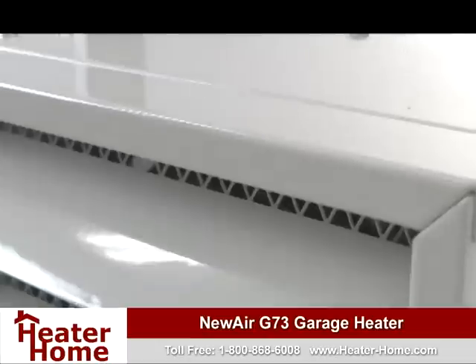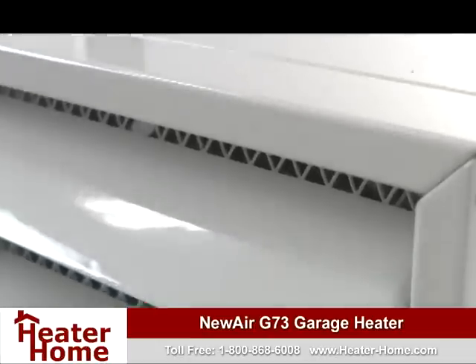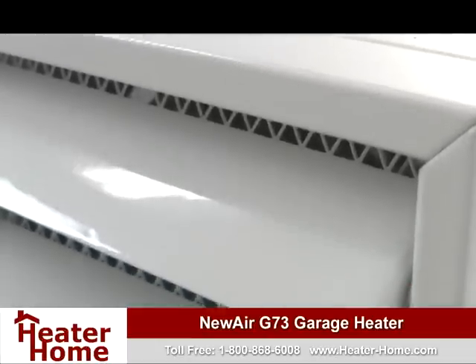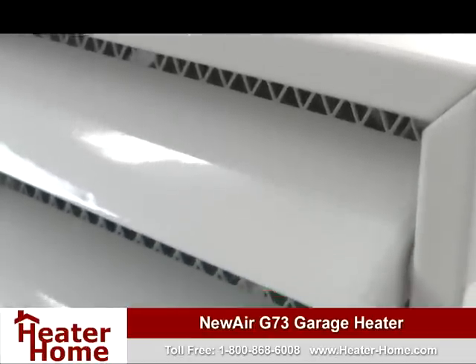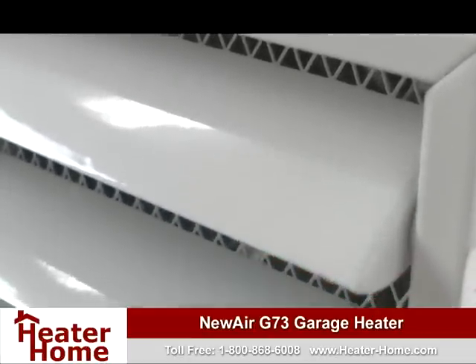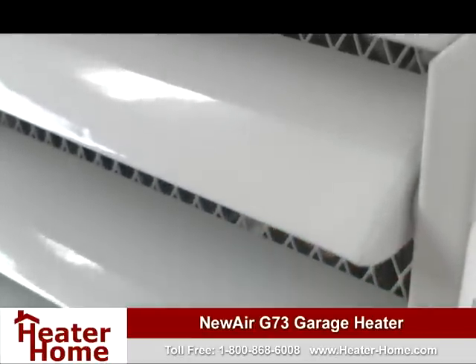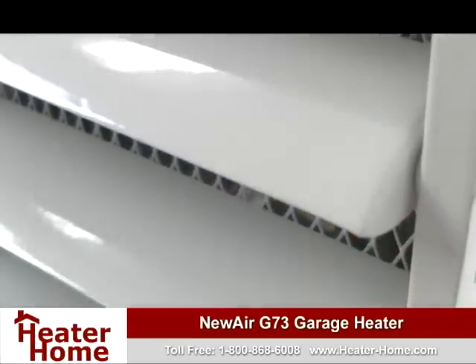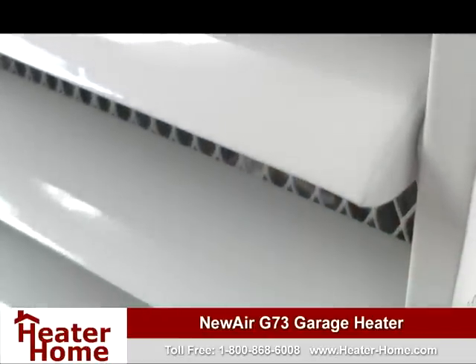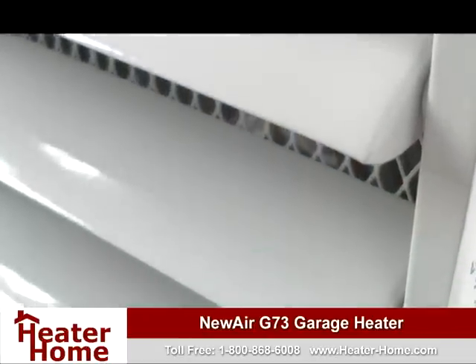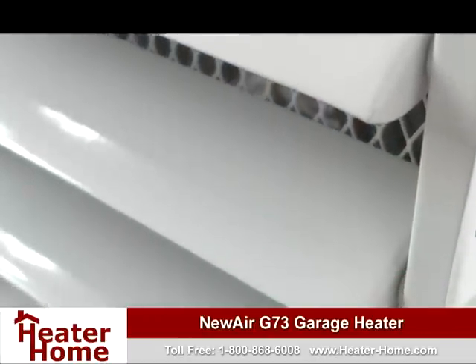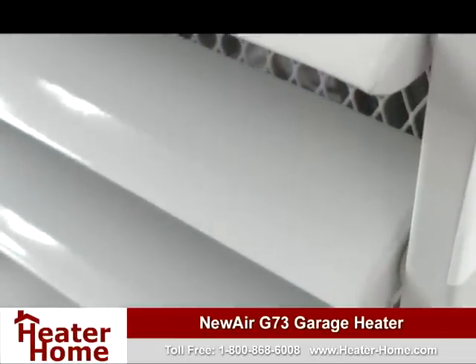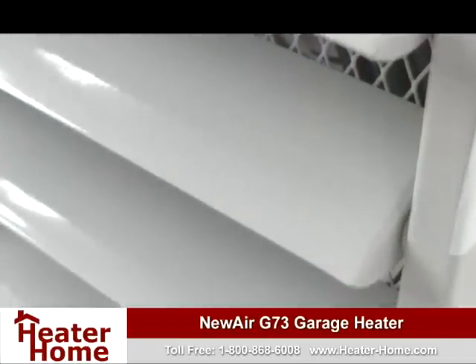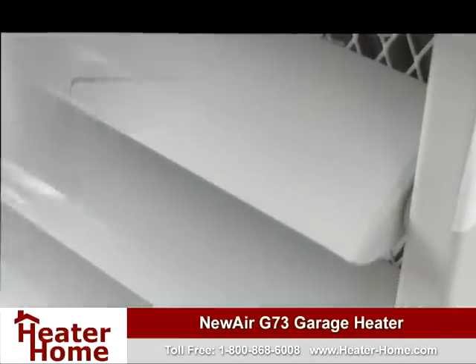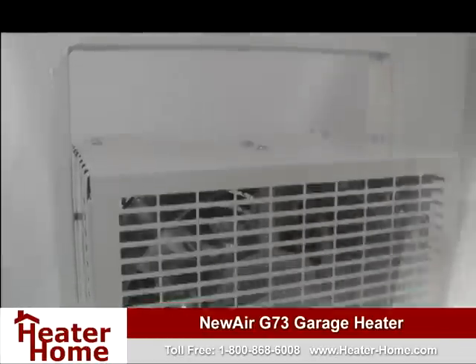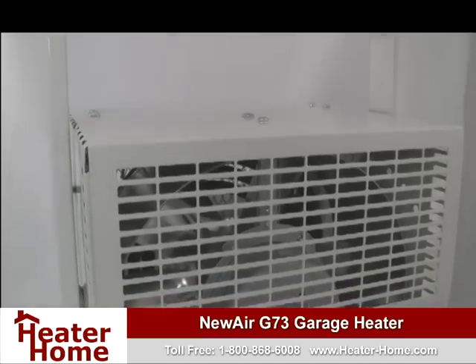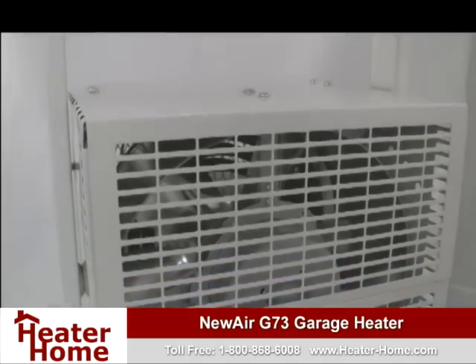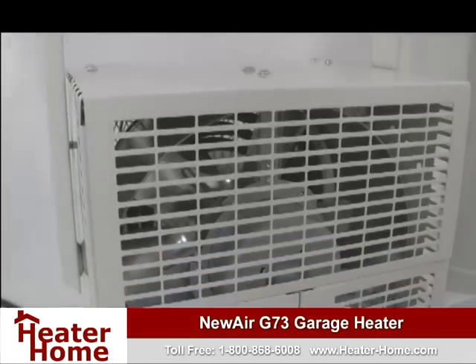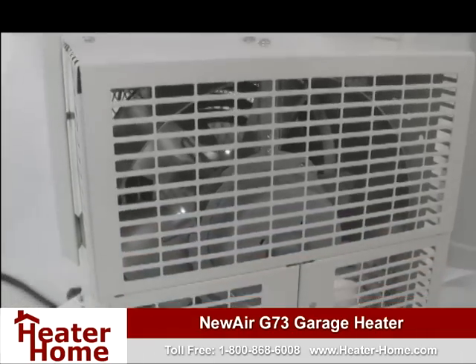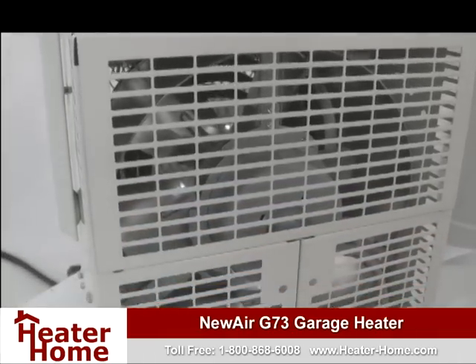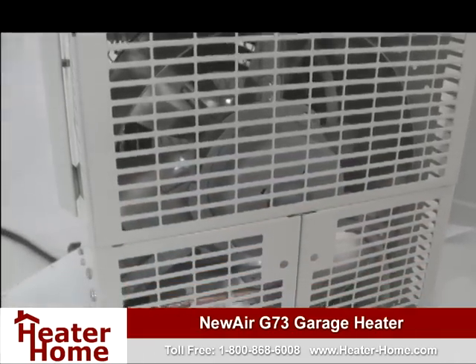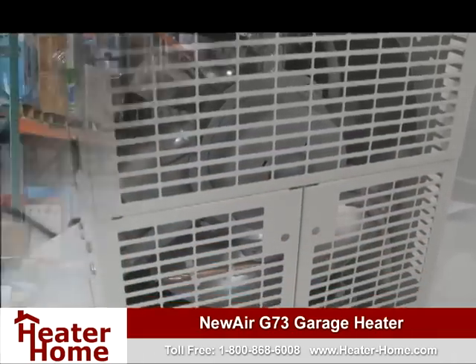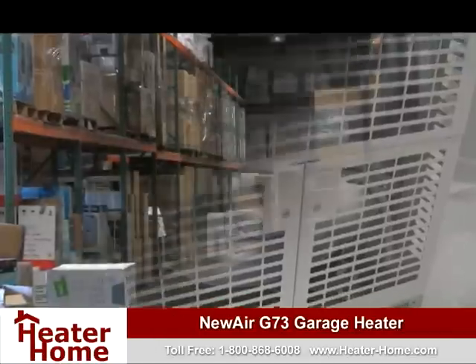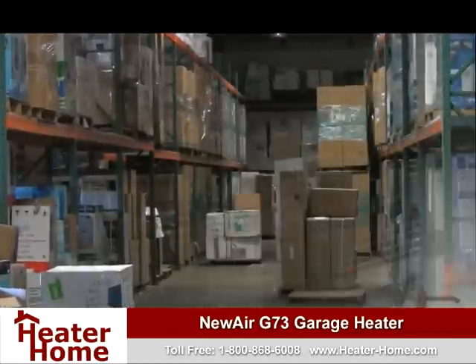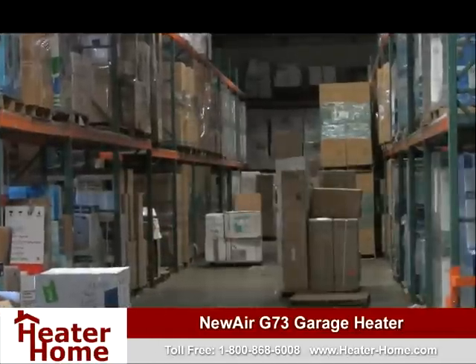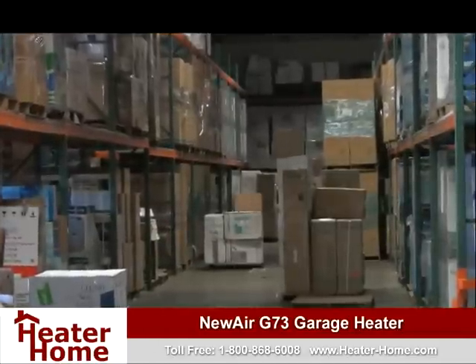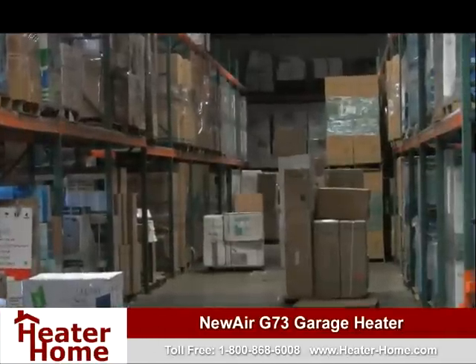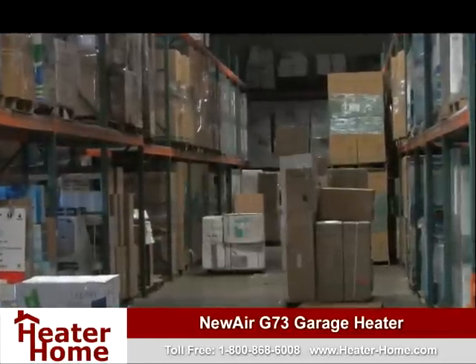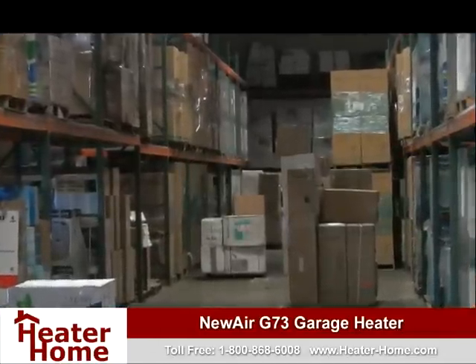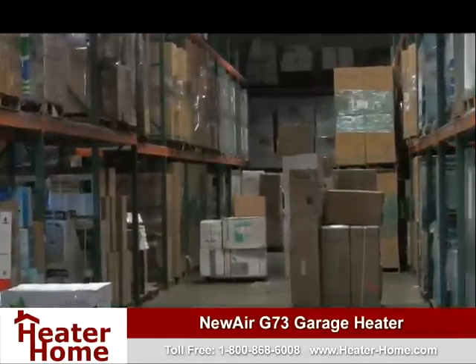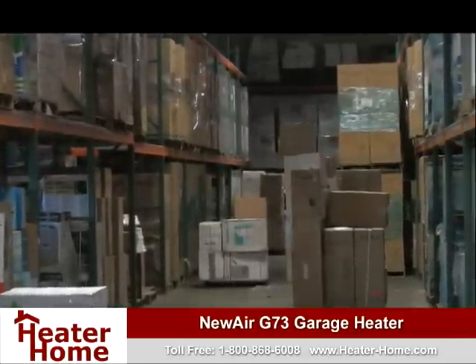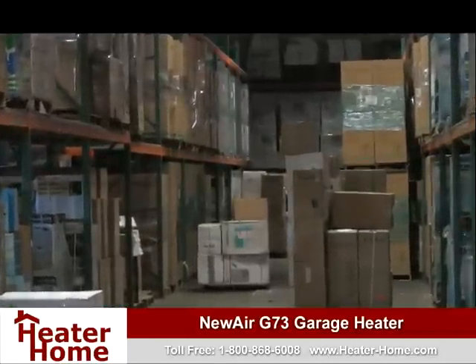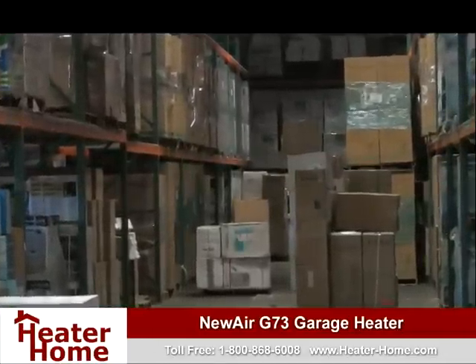The G73 features an amazingly compact design, but don't let its small stature fool you. This heater features a whopping 5,000 watts of heating power, making it perfect for large areas and job sites up to 500 square feet.